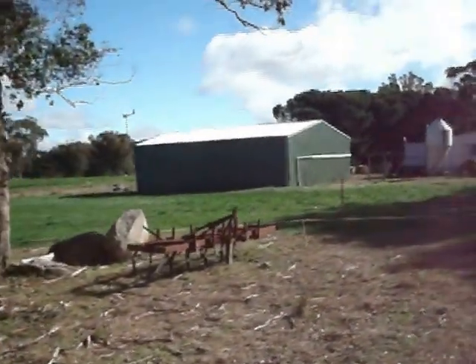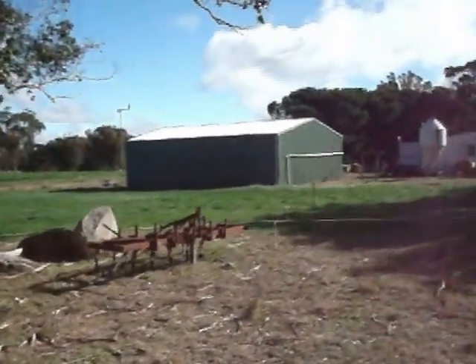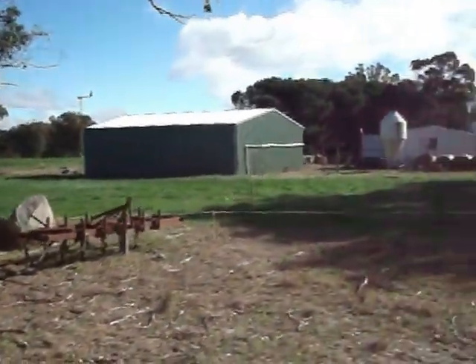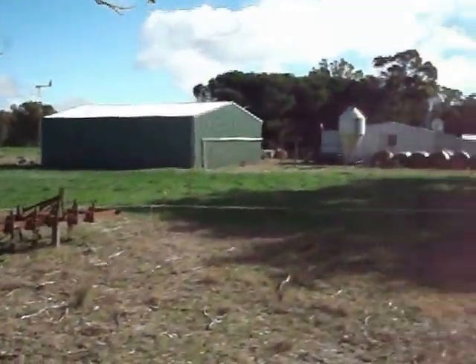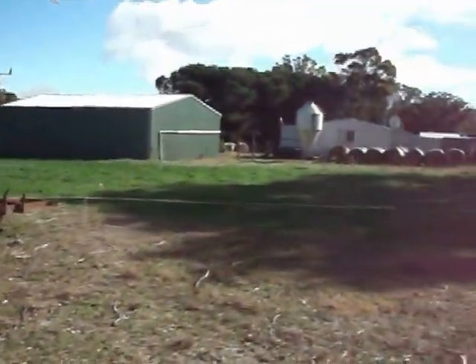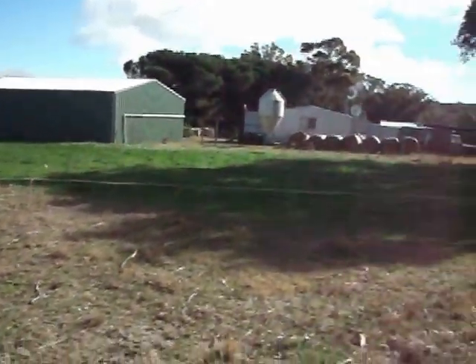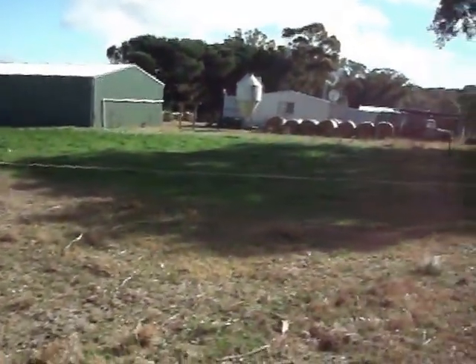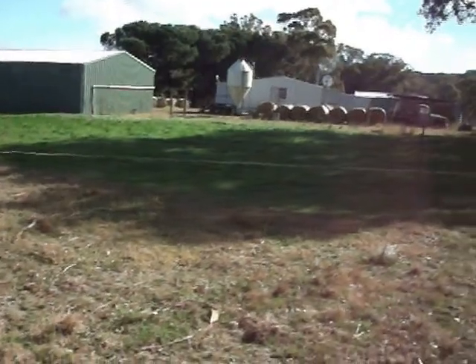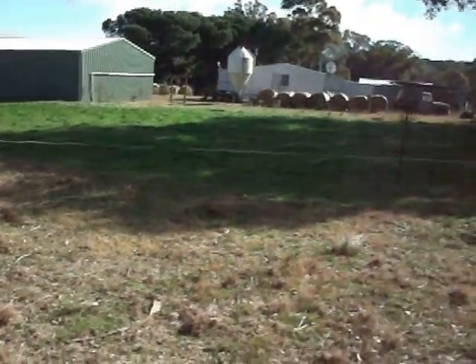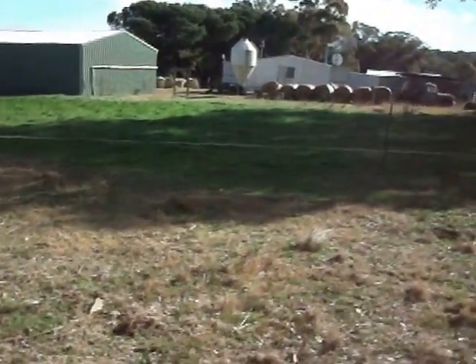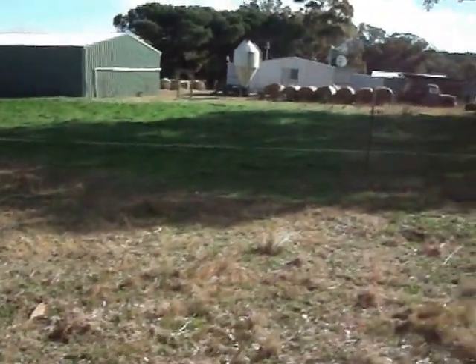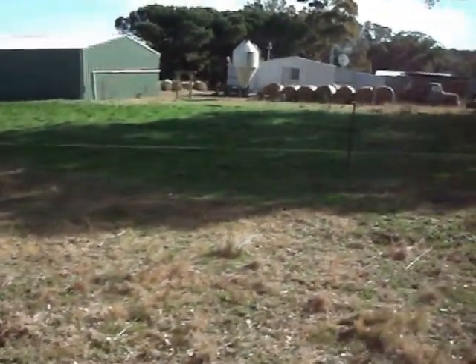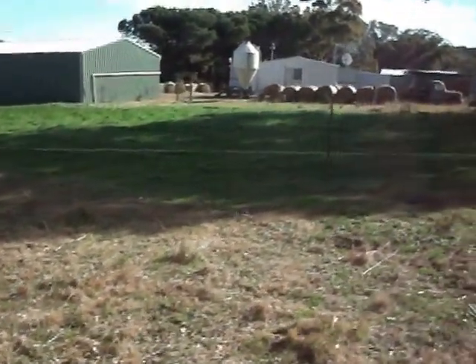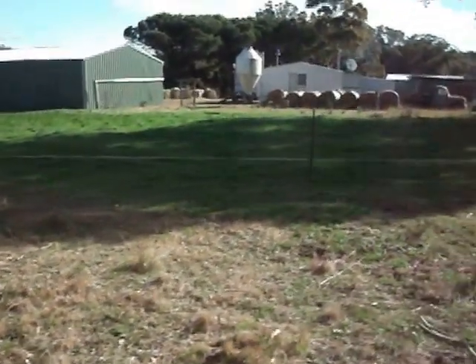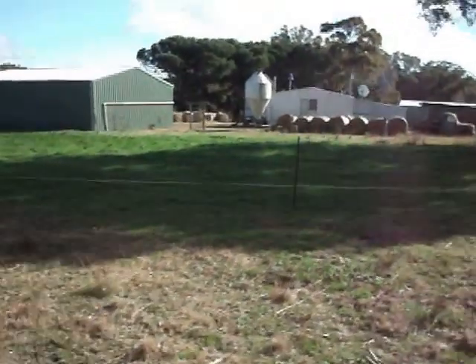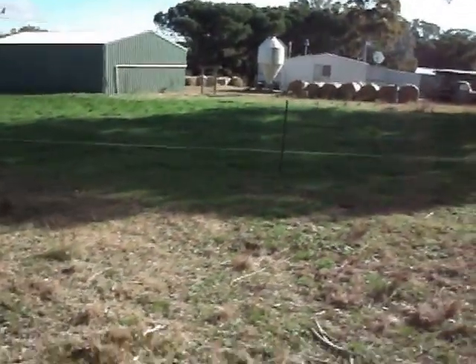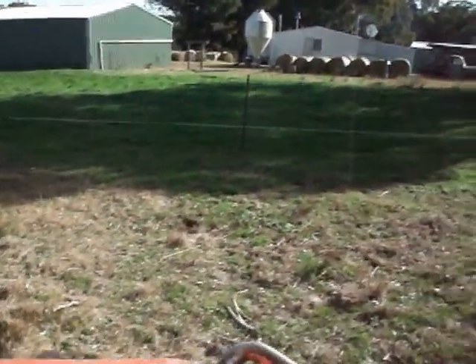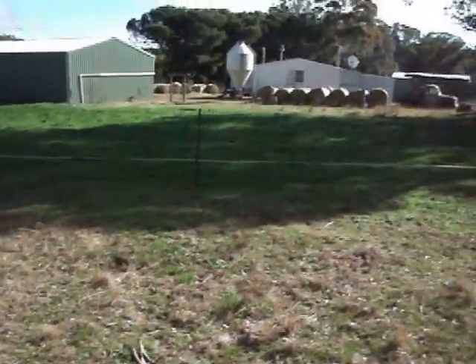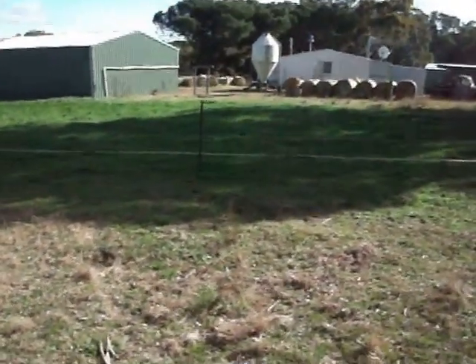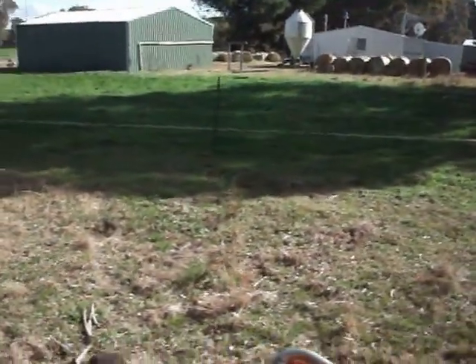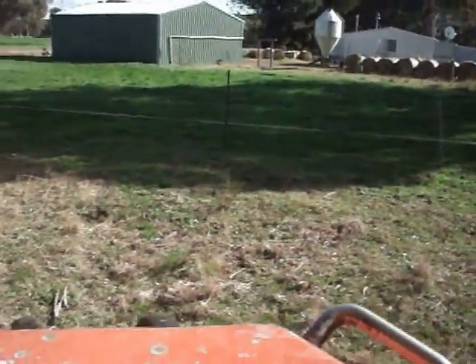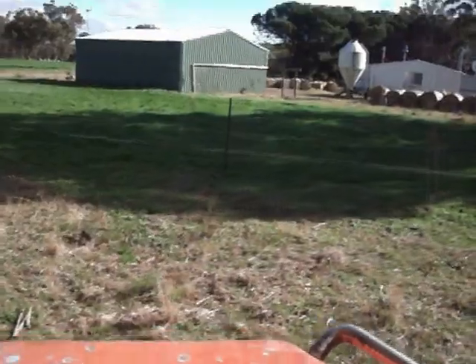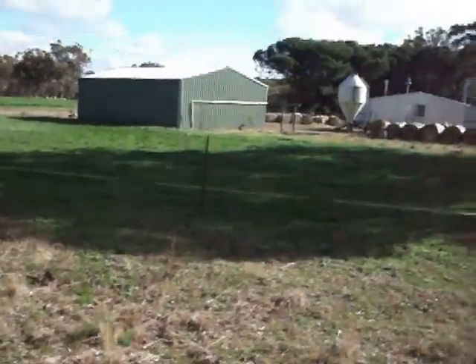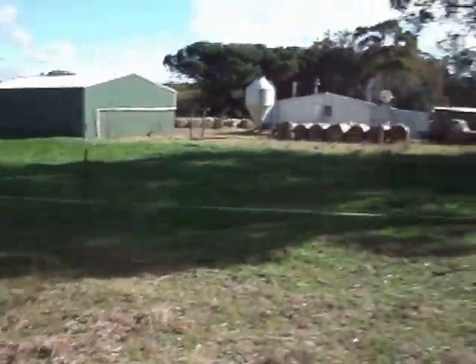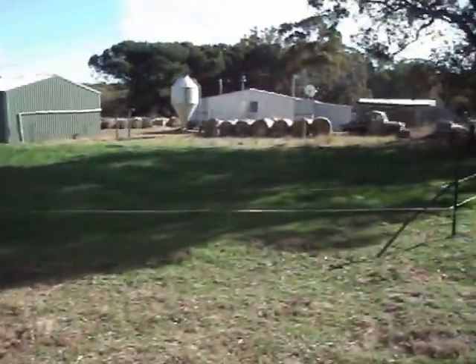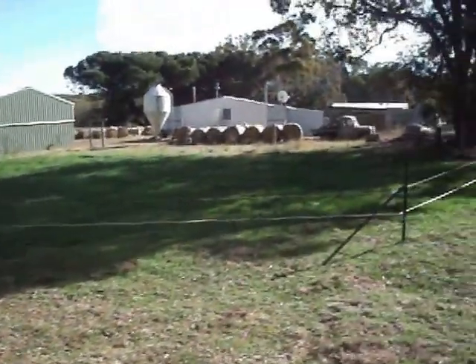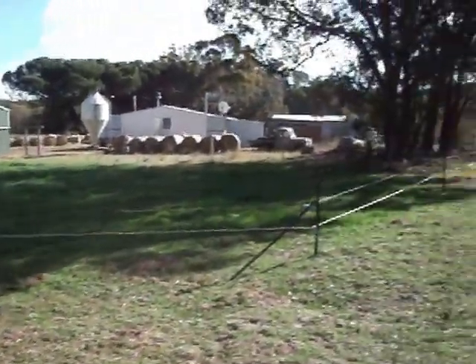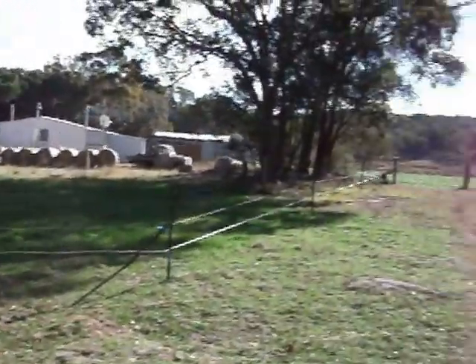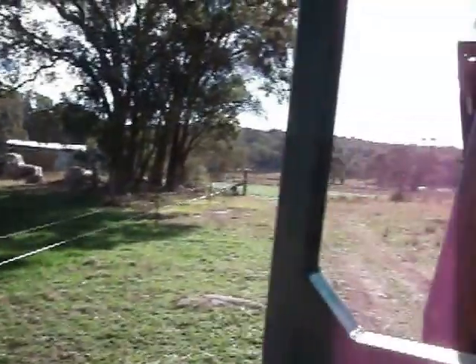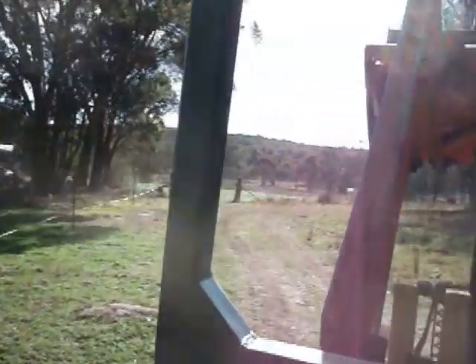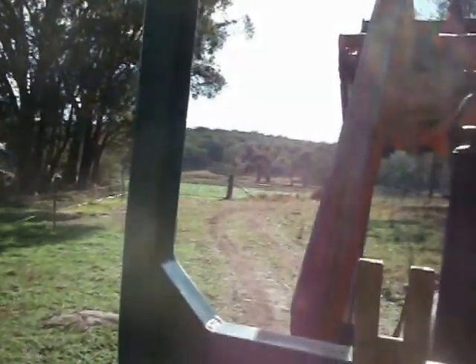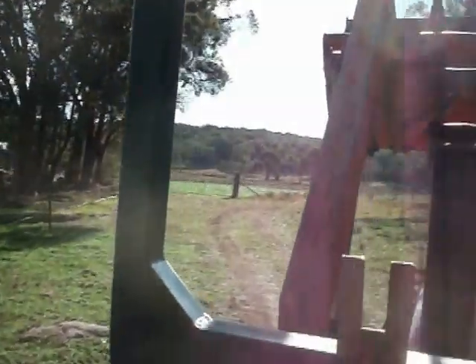That's the patch of rye that we've done with the geranium clover amongst it. That's a bit there, the house there obviously, and this is a better patch here.